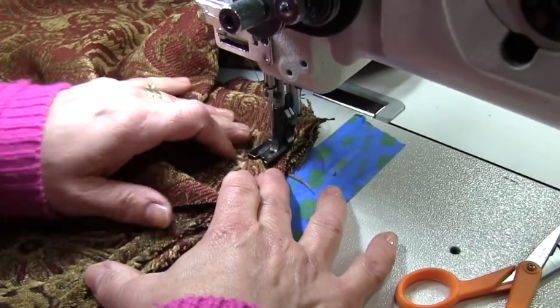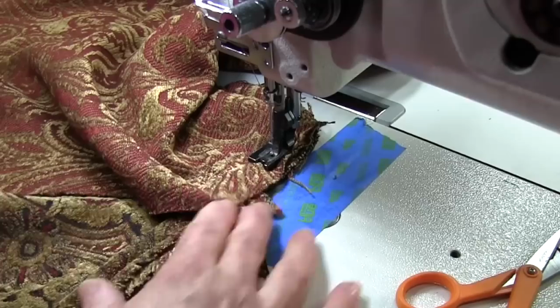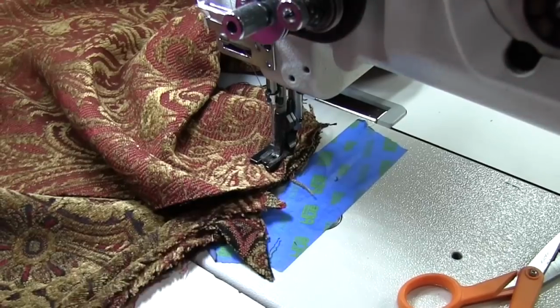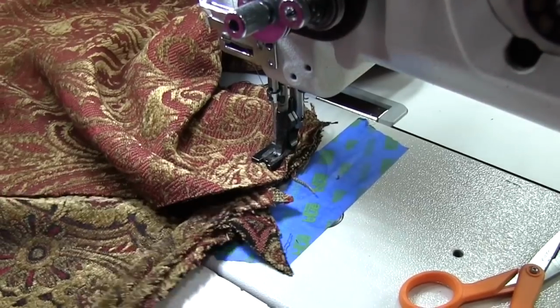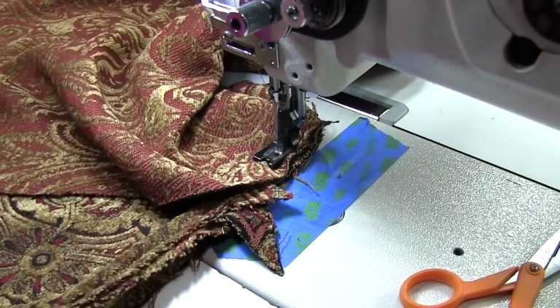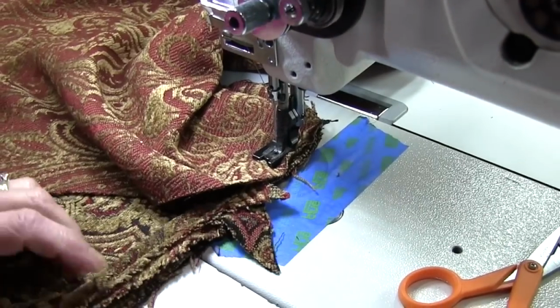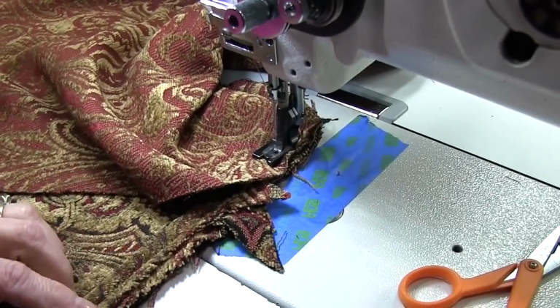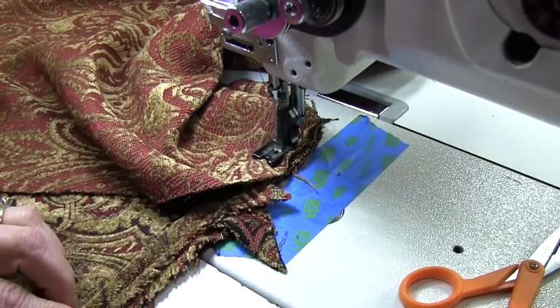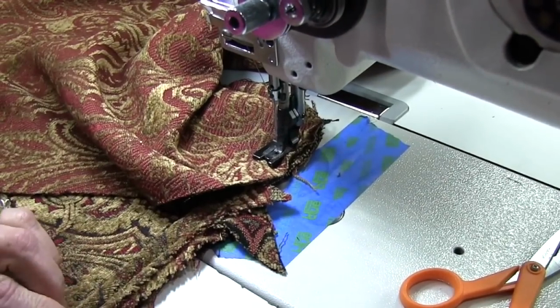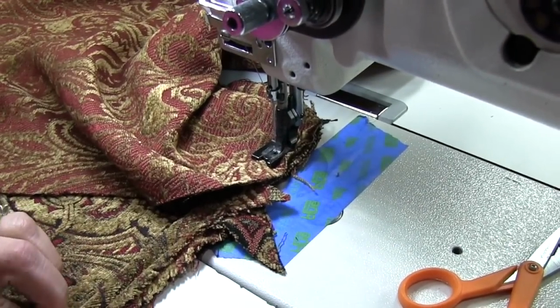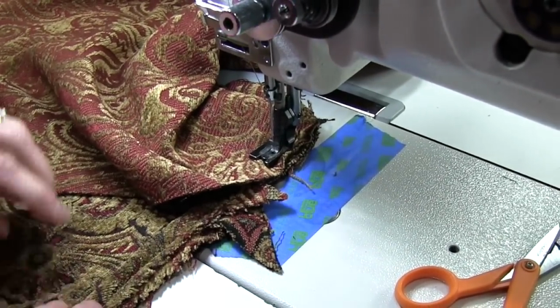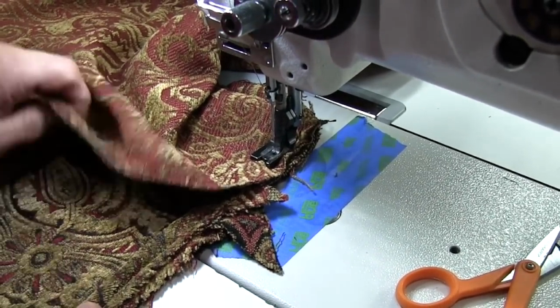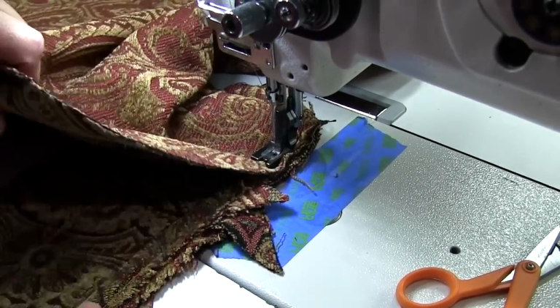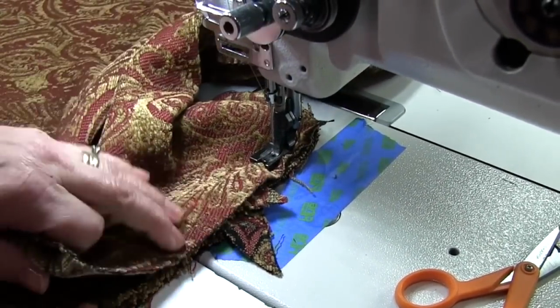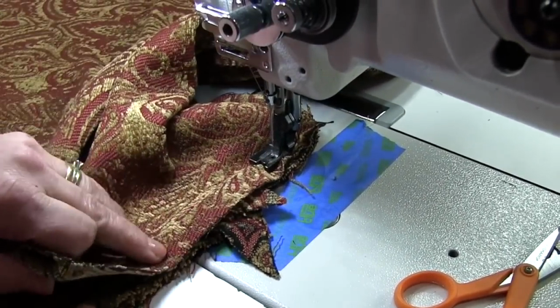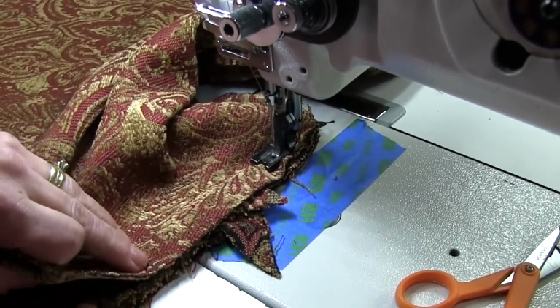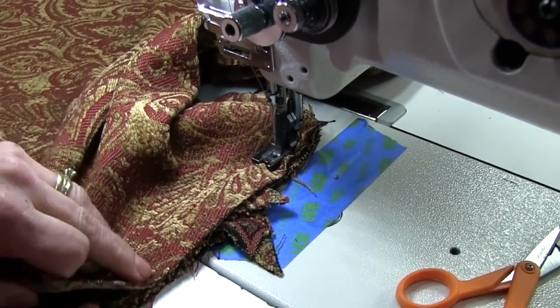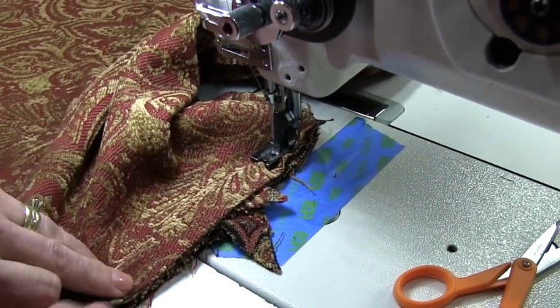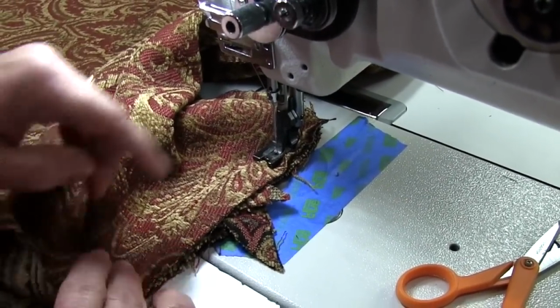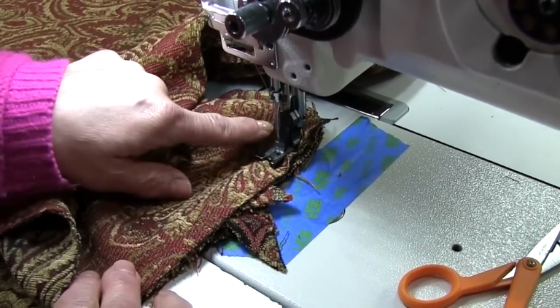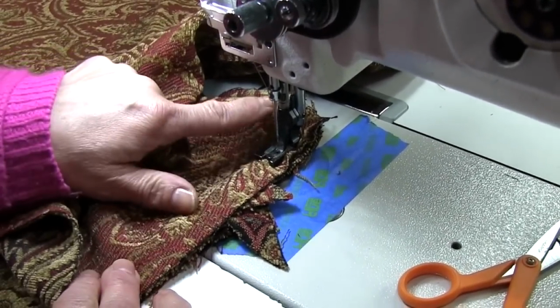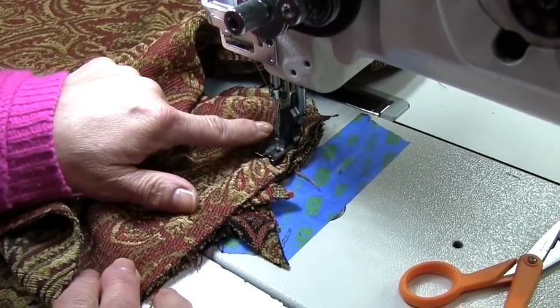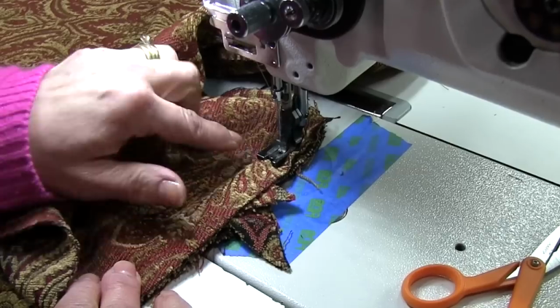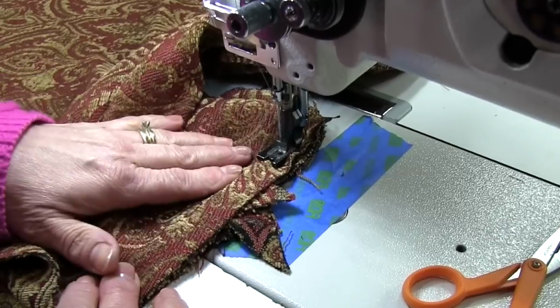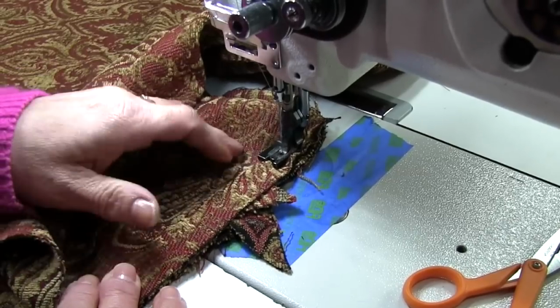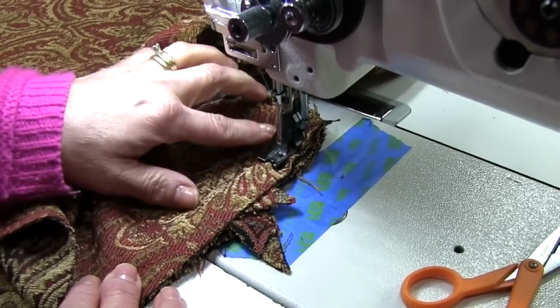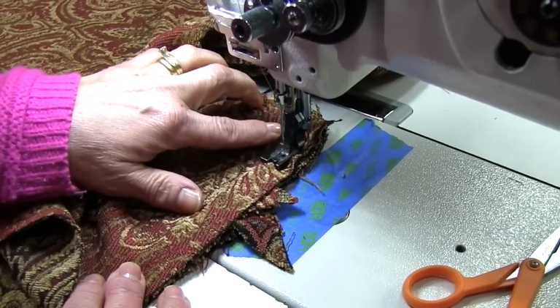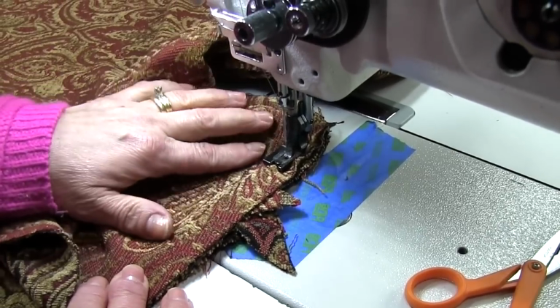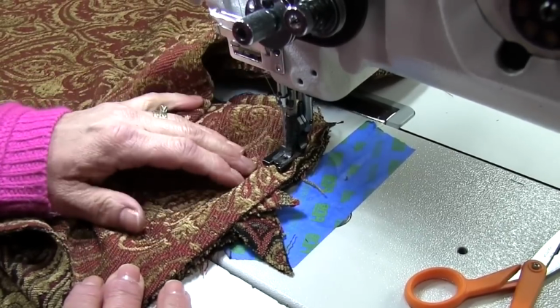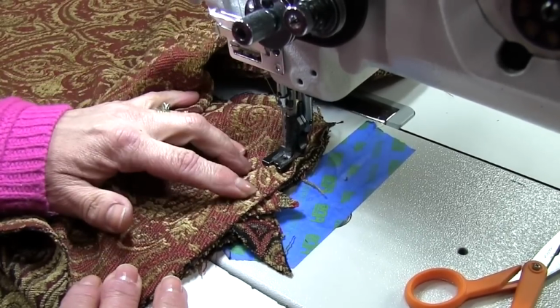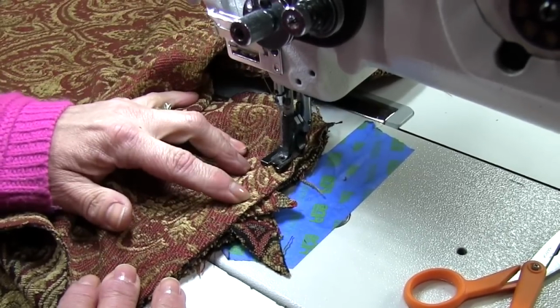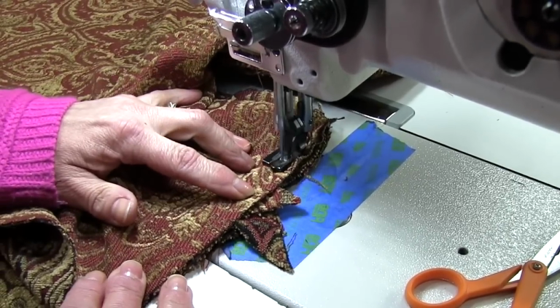If when you sew a cushion you come out with really funky corners — they seem to pull into the center of your boxing or something — it's probably that you didn't make any adjustments to the fabric when you got to that pivot point there.